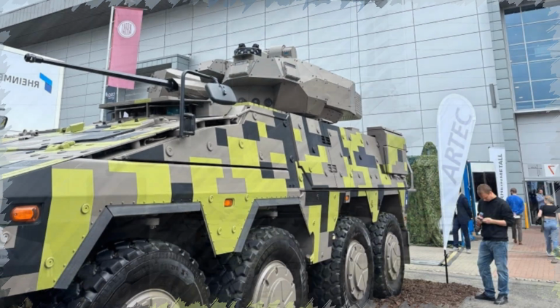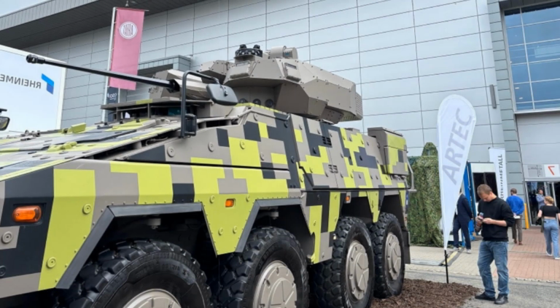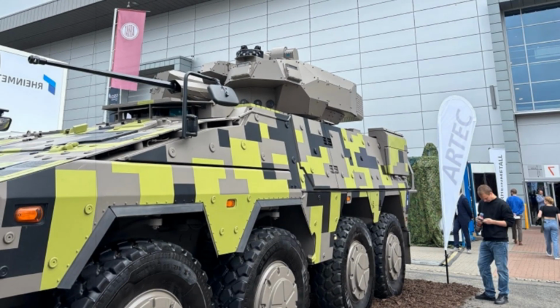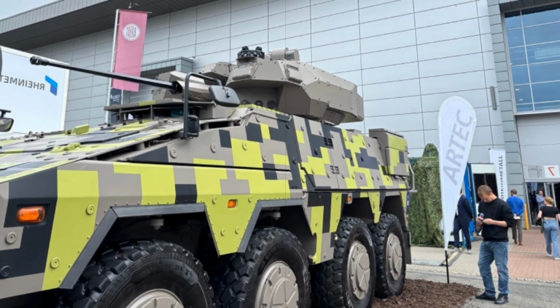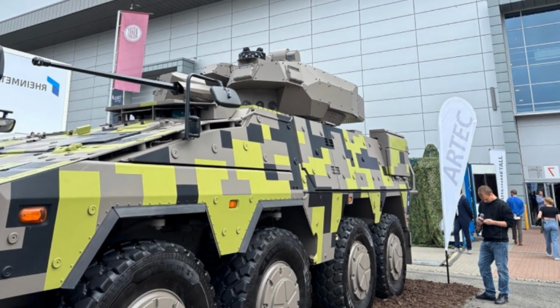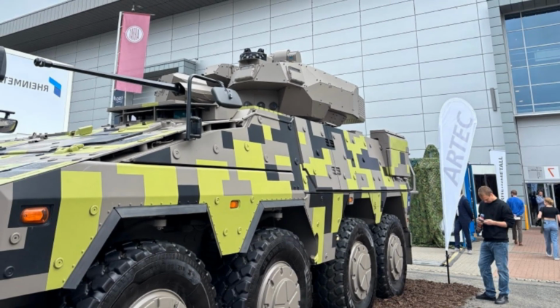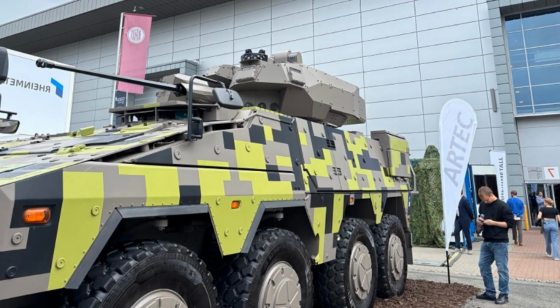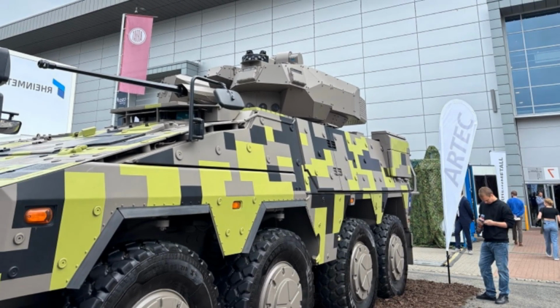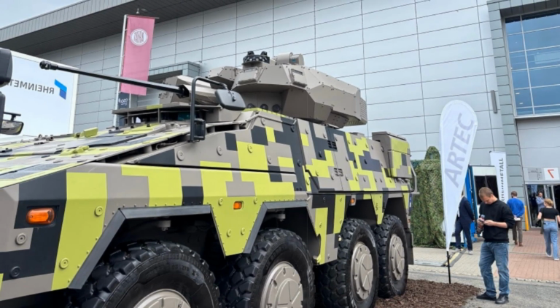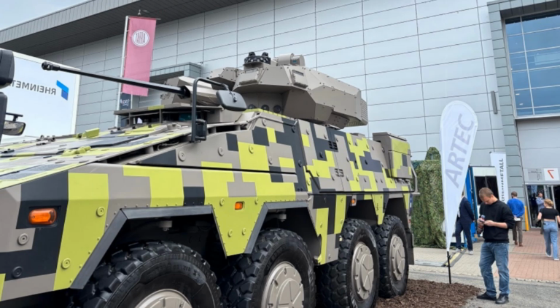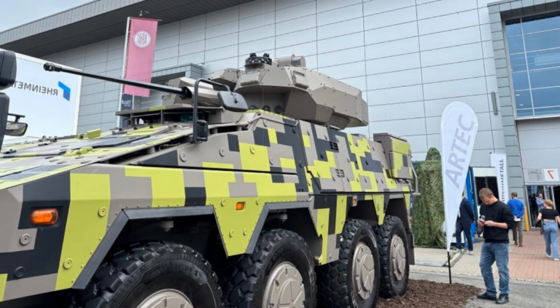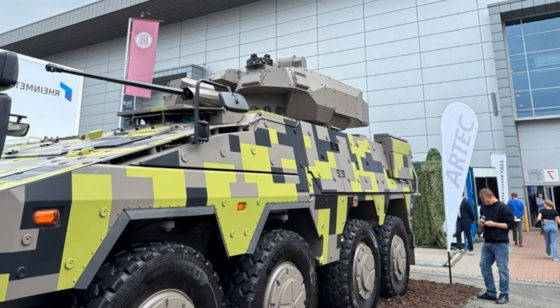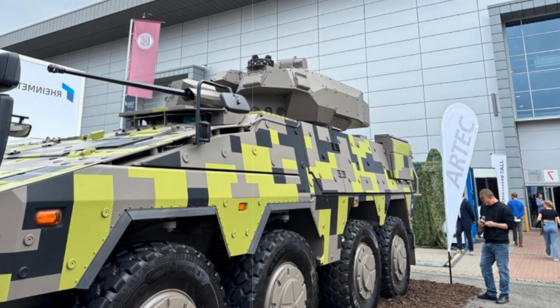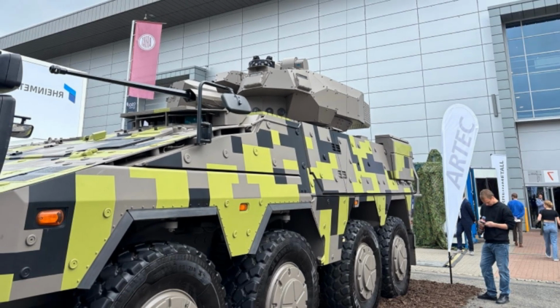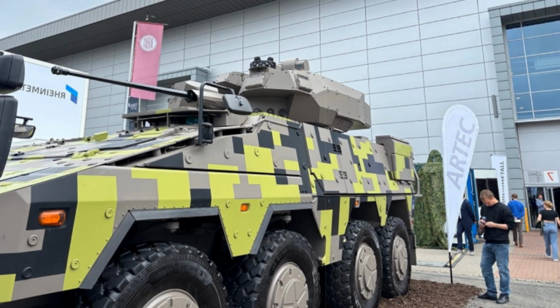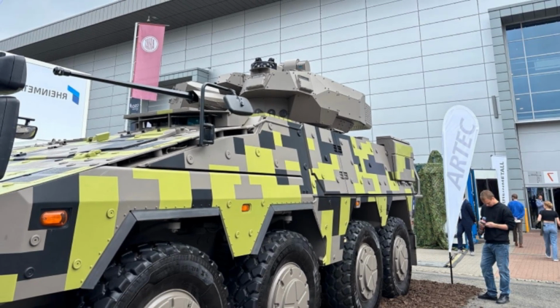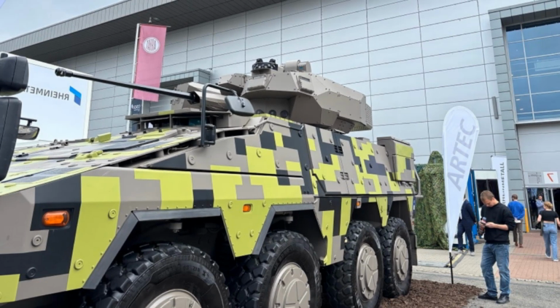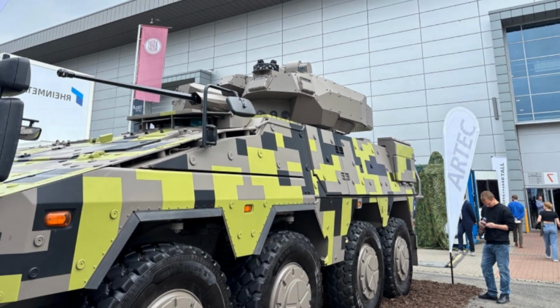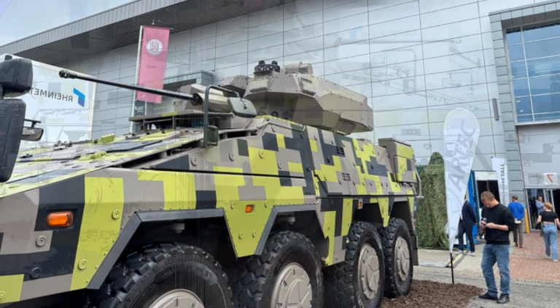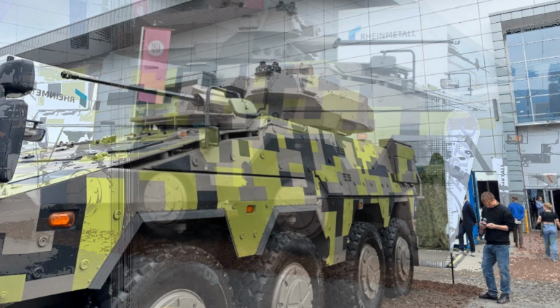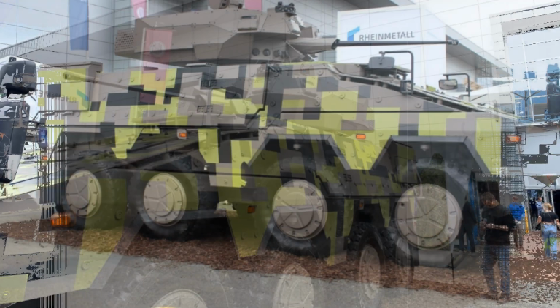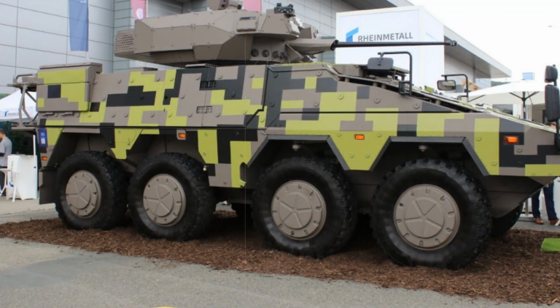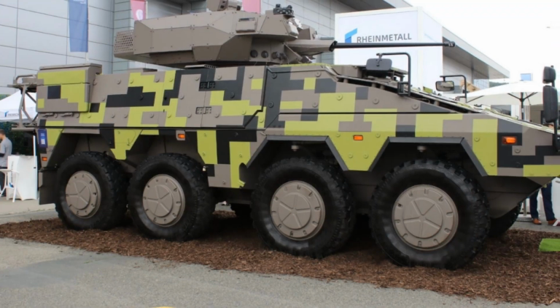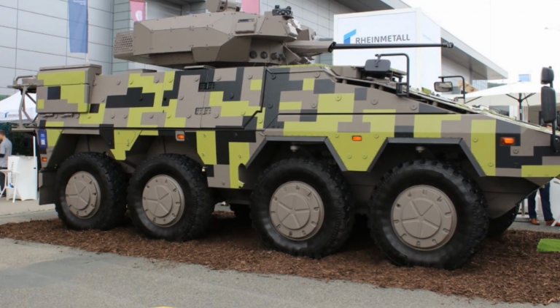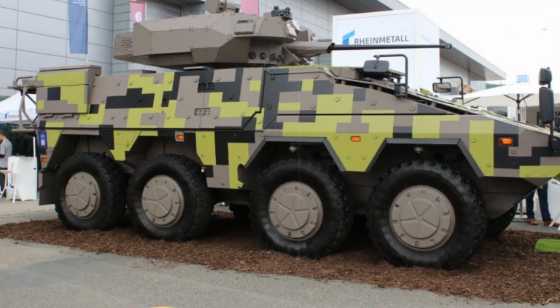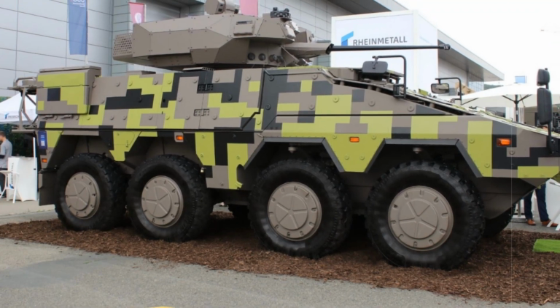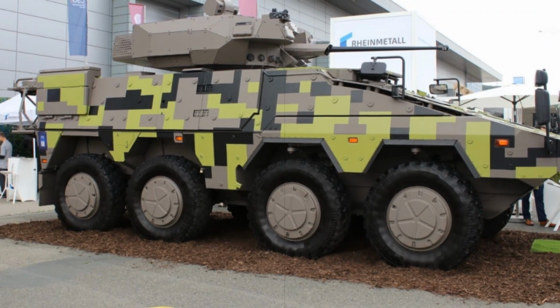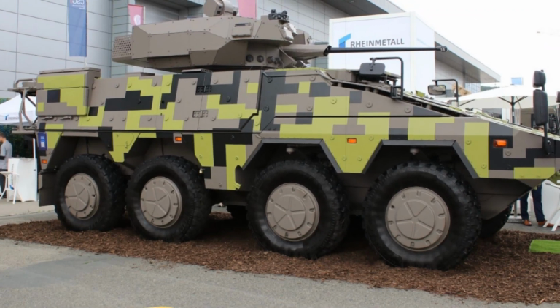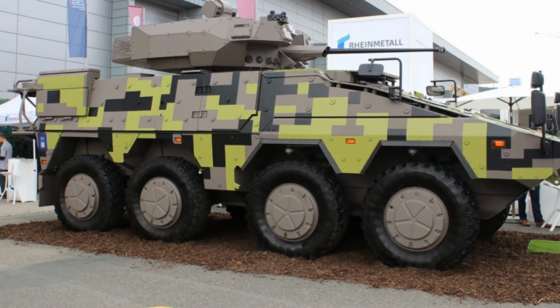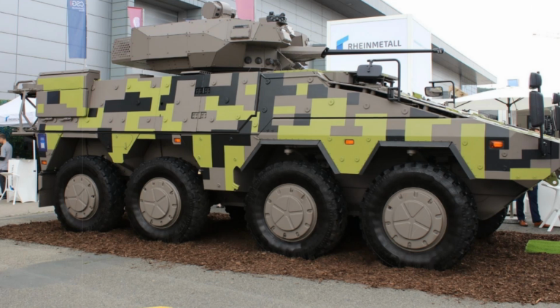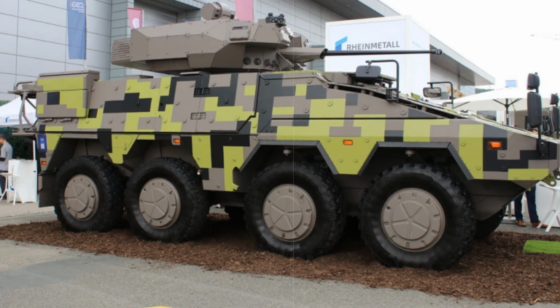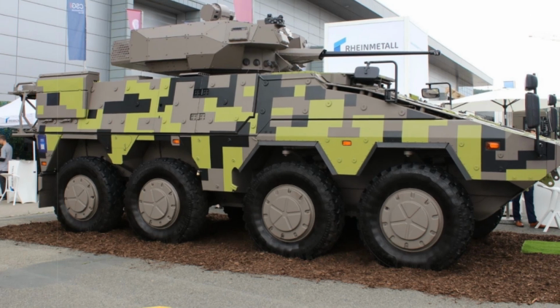These roles range from troop transport and command posts to medevac and now infantry combat missions. More than 1,800 Boxer units are currently on order or in service with armed forces across seven nations, with nearly 30 mission-specific variants already in use.